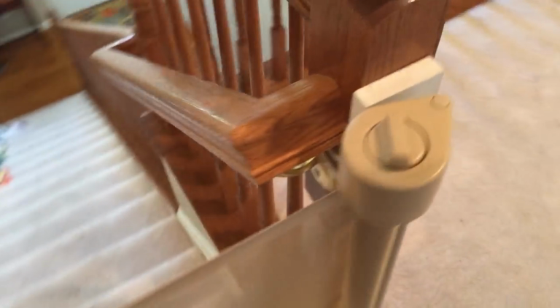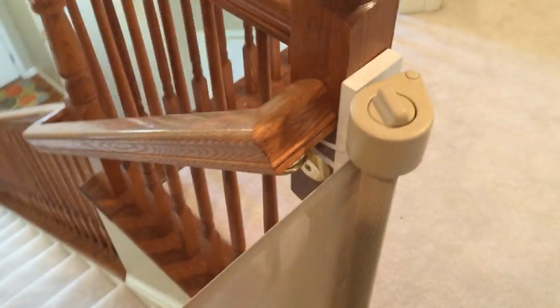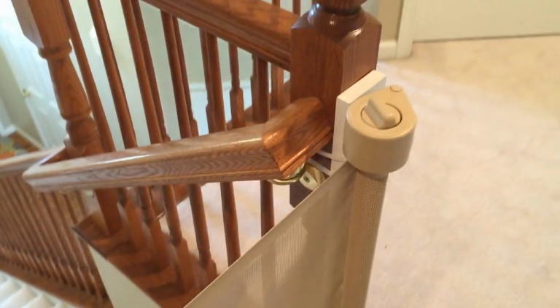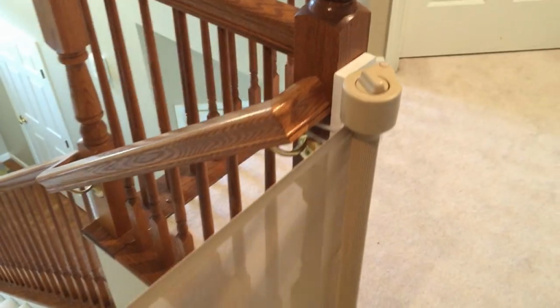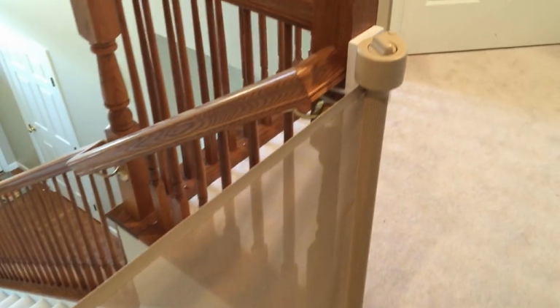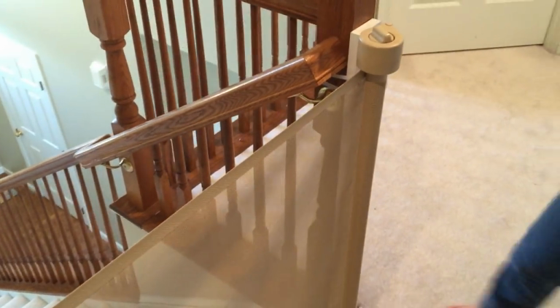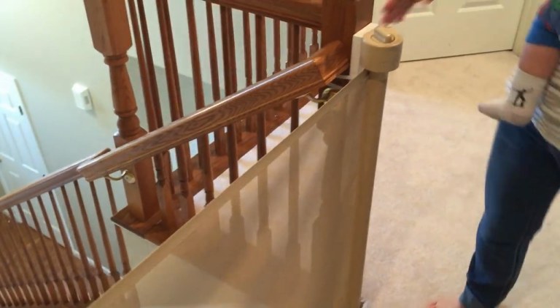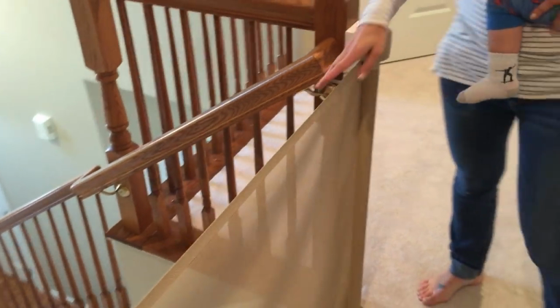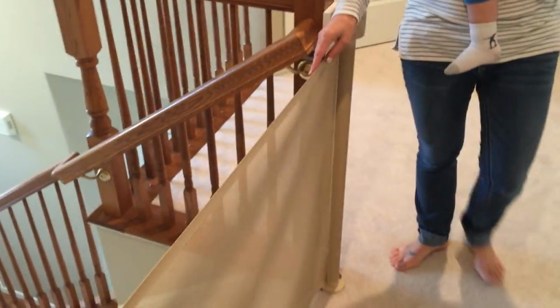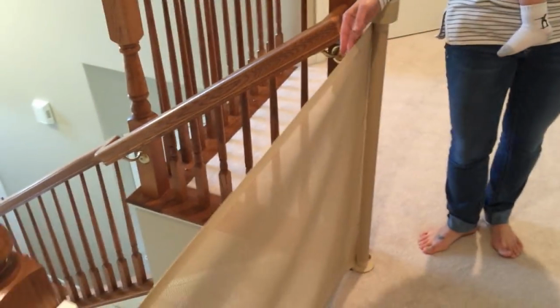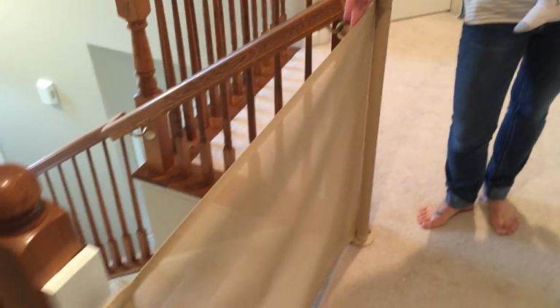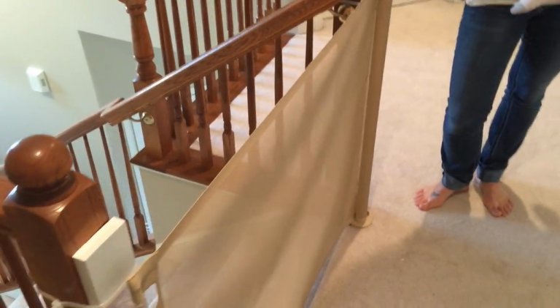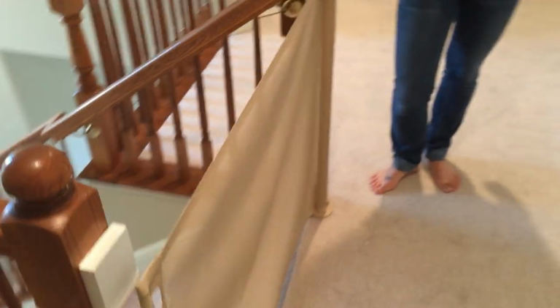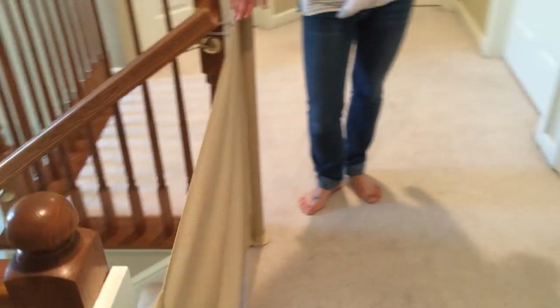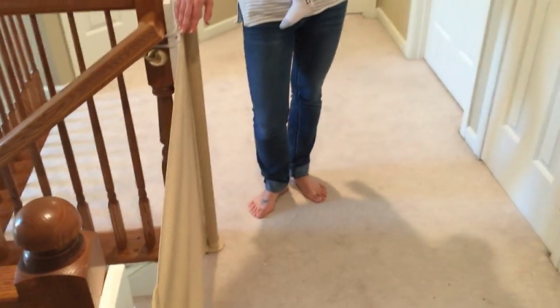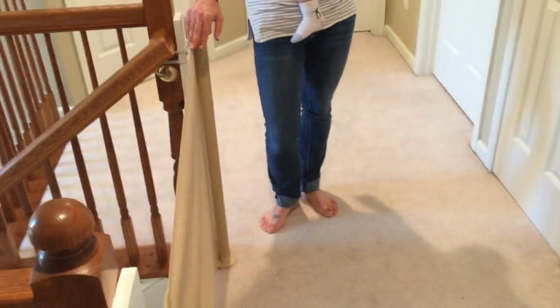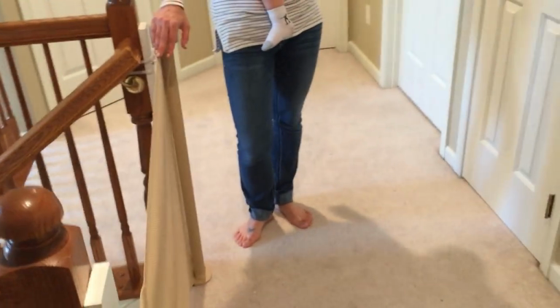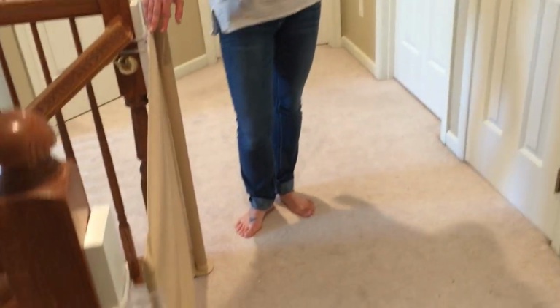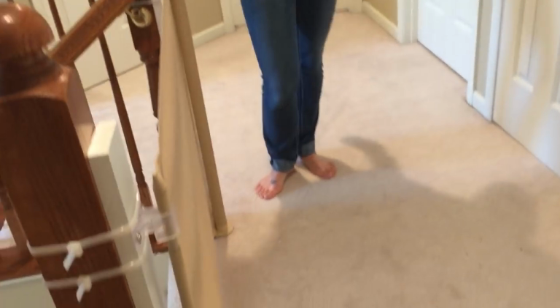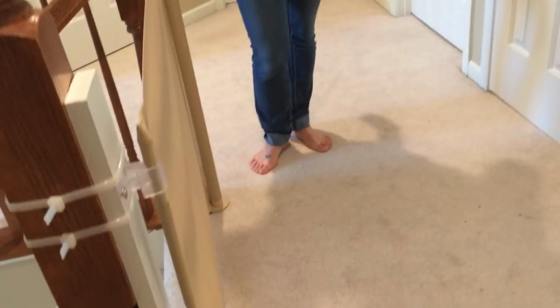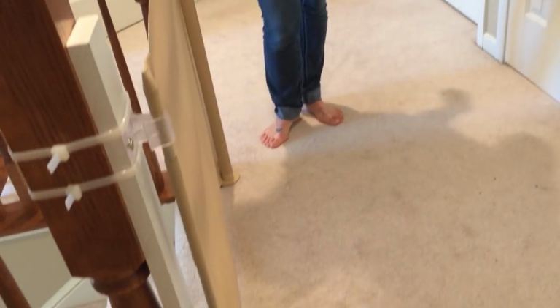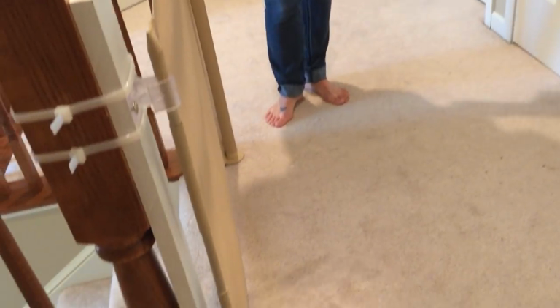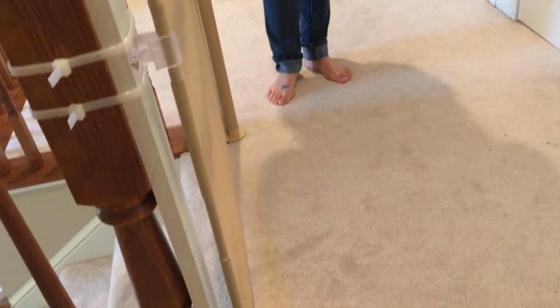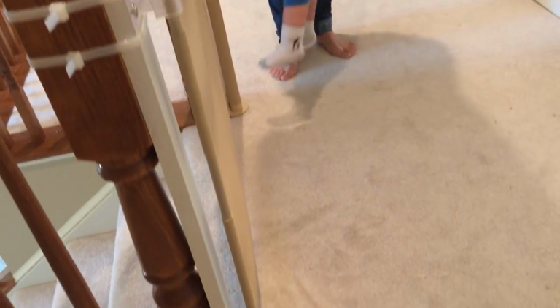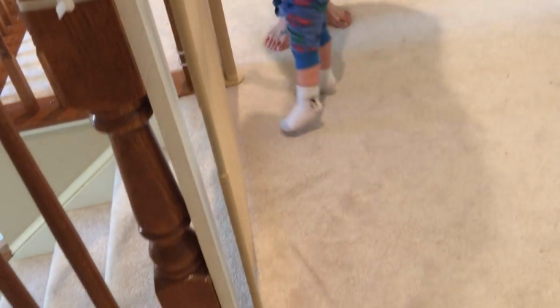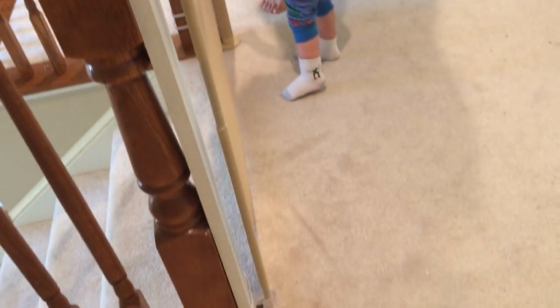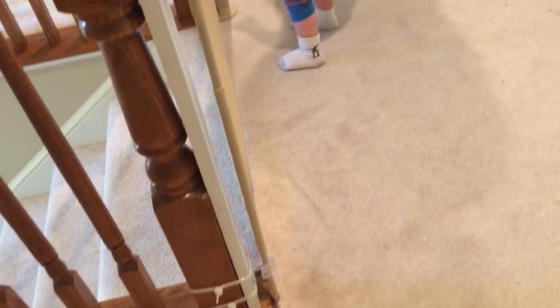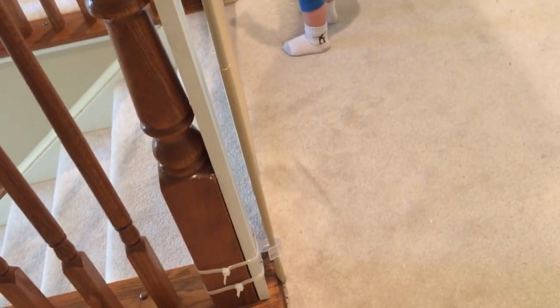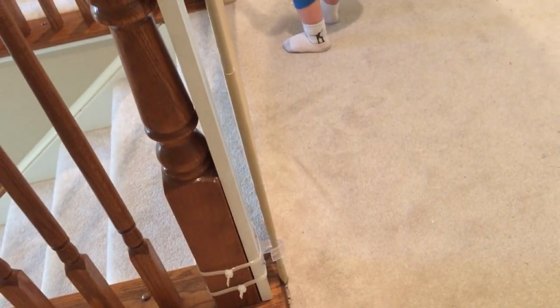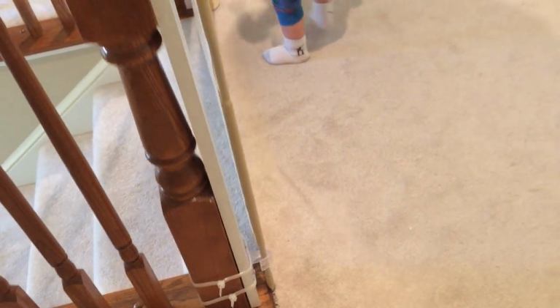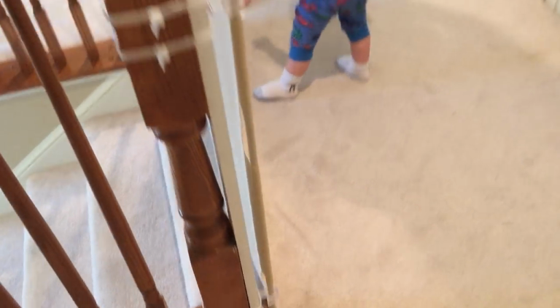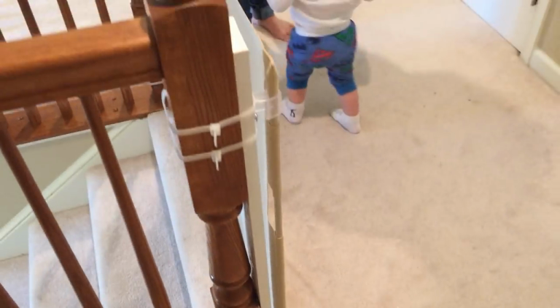With it open like that, we think it blends in really well with the paint color of the surroundings. There are a couple of different color choices, and we feel really safe with our little guy here at the top of the stairs.